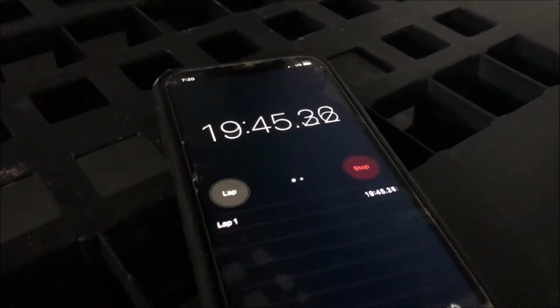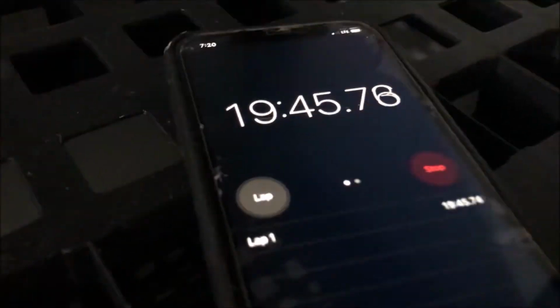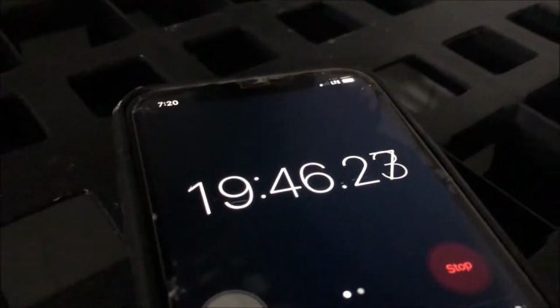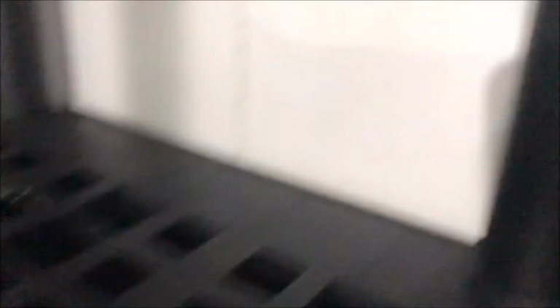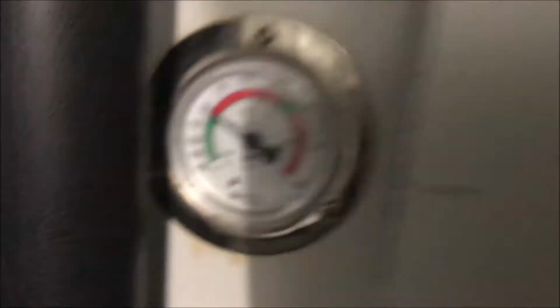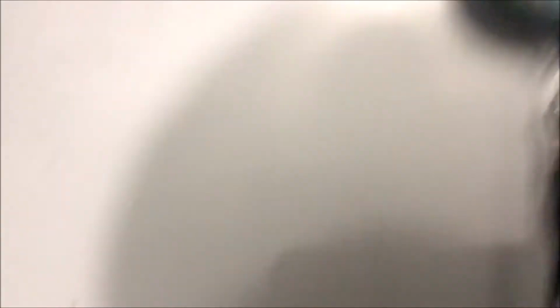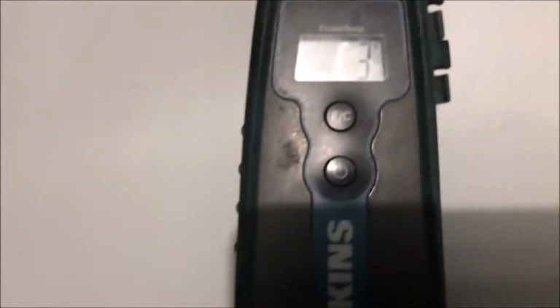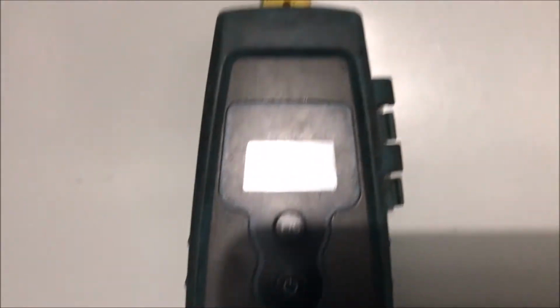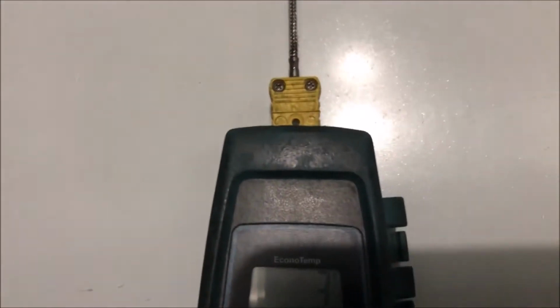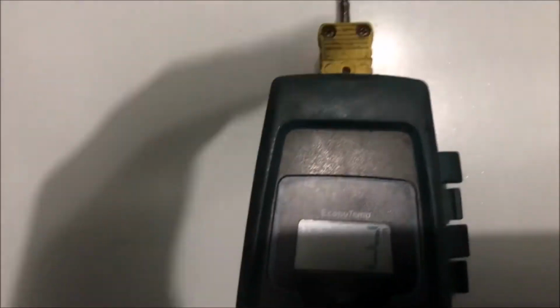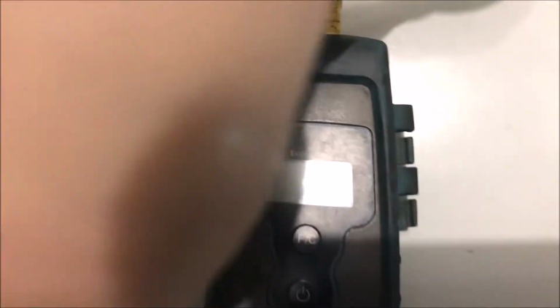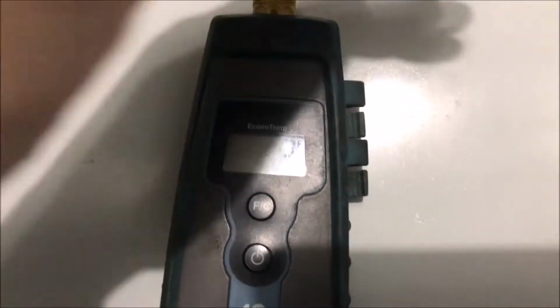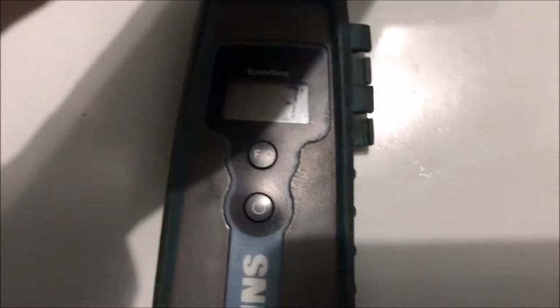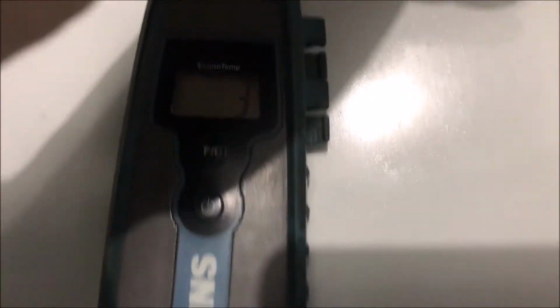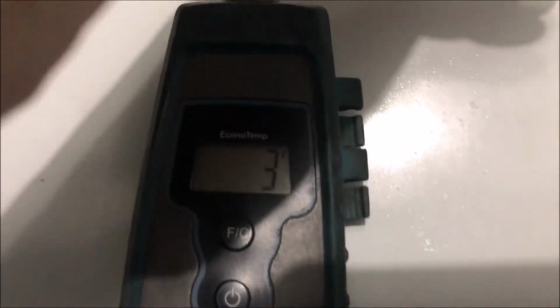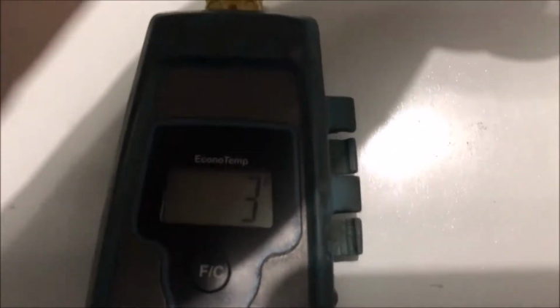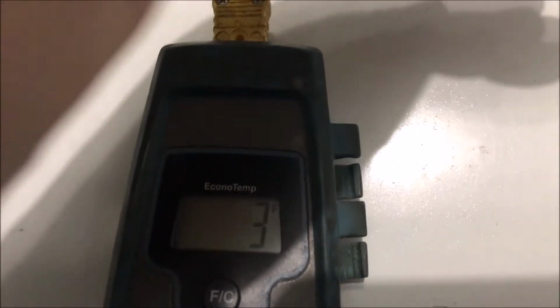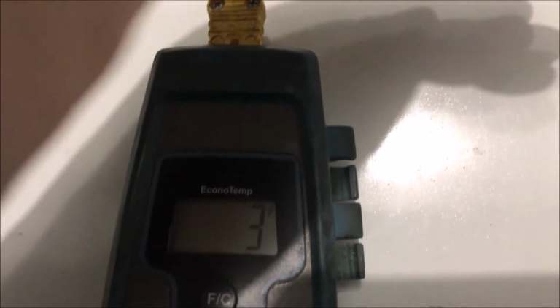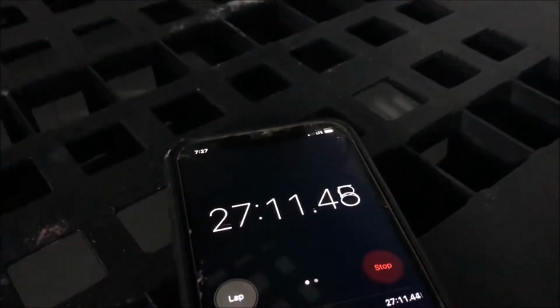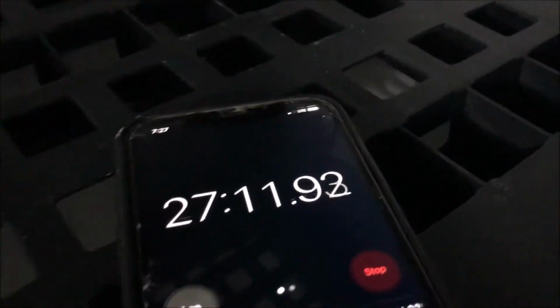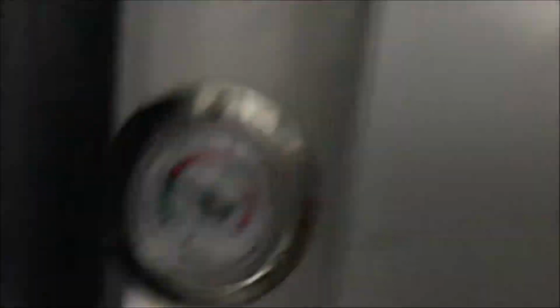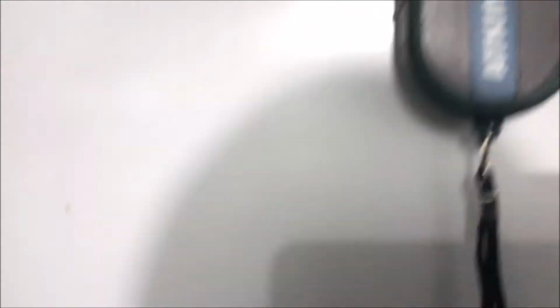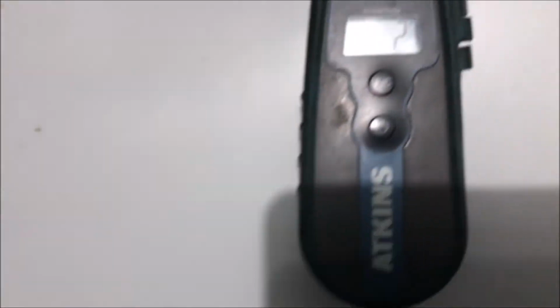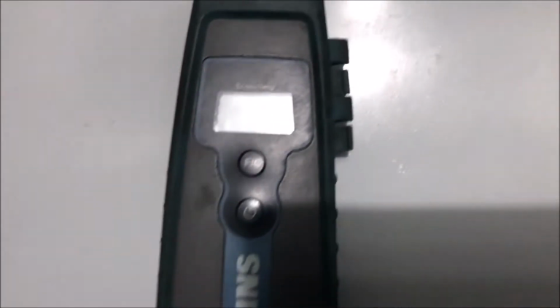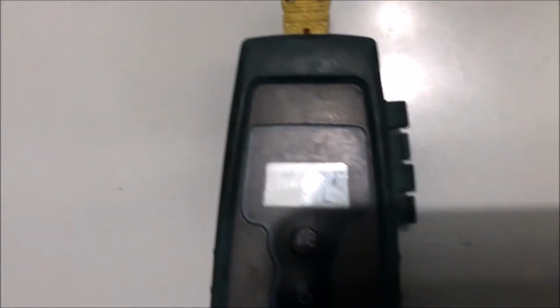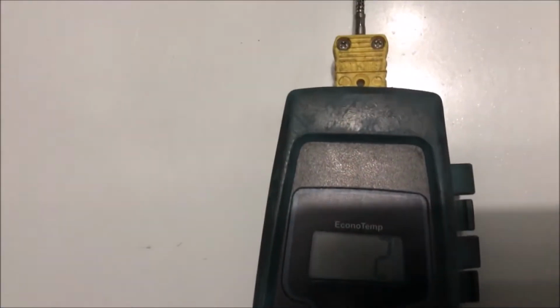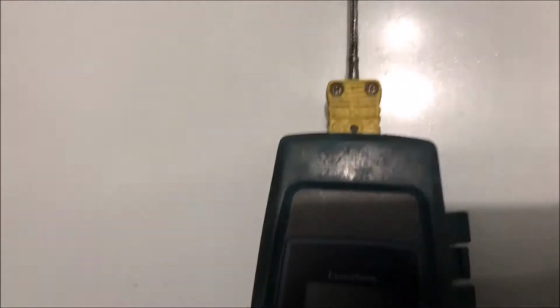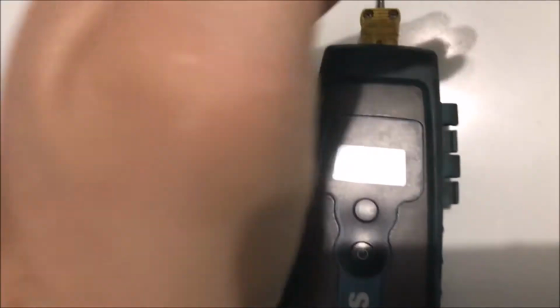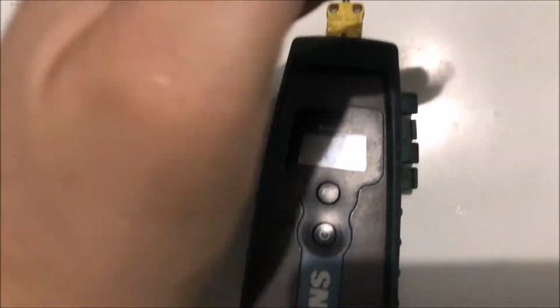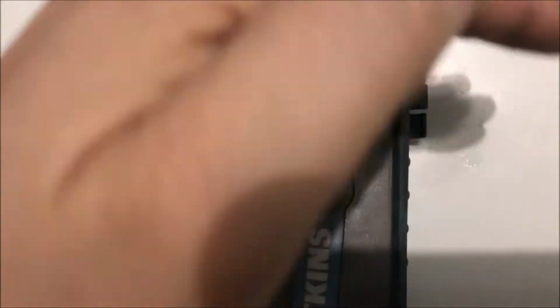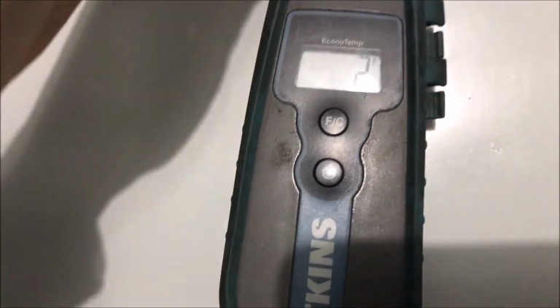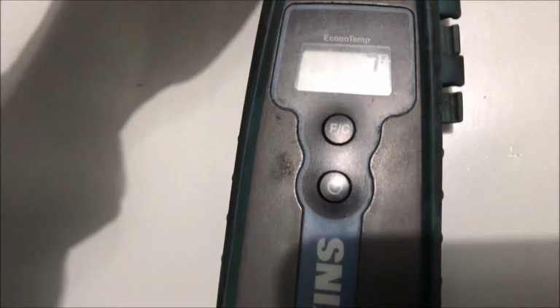At 20 minutes in we're not dropping — in the last 10 minutes we've dropped maybe 1 degree. And last but not least, 27 minutes in, we've dropped another 1 degree only. So we definitely have some issues here.